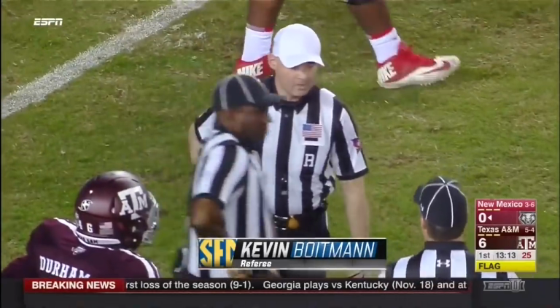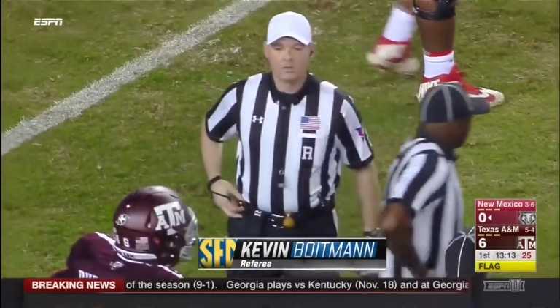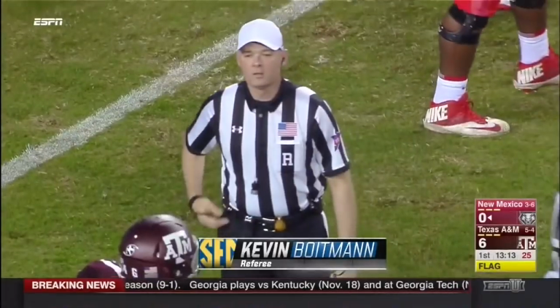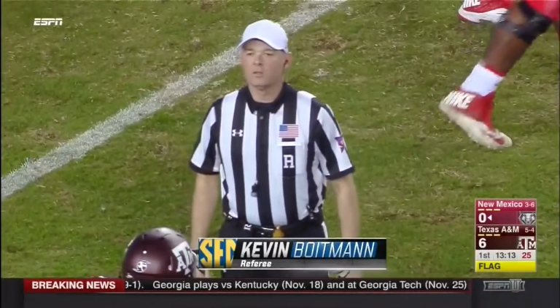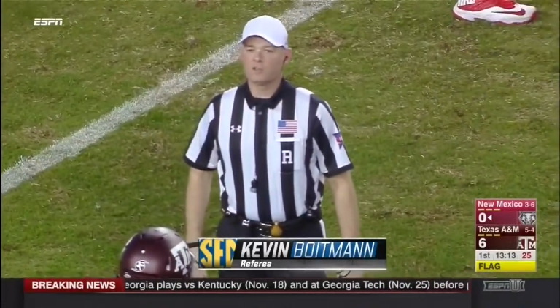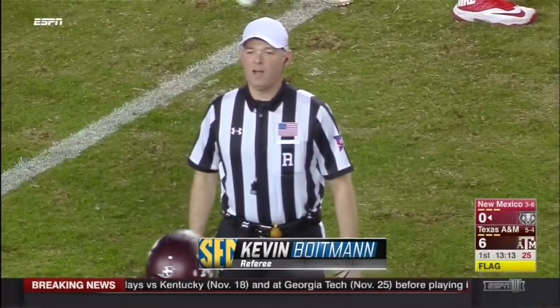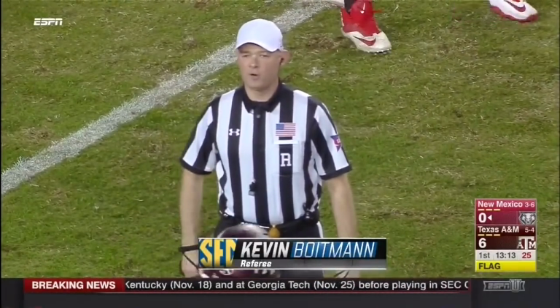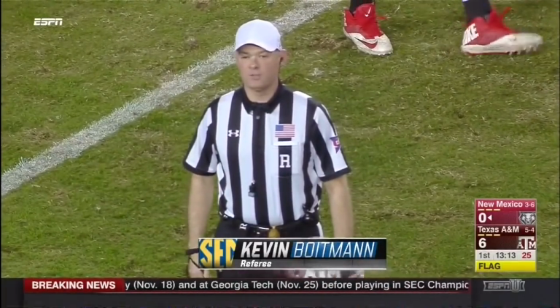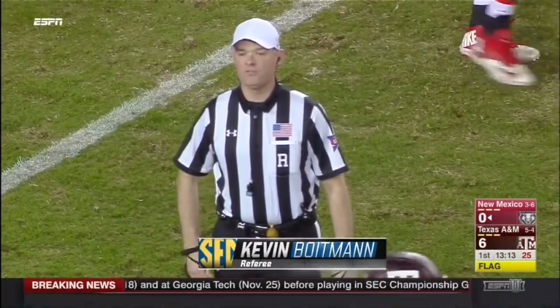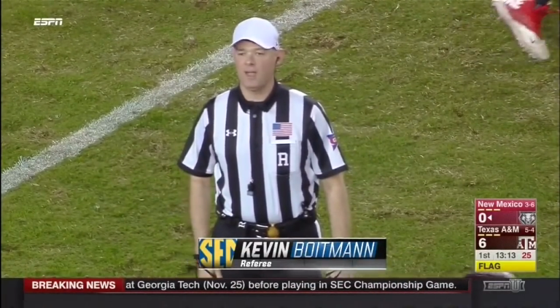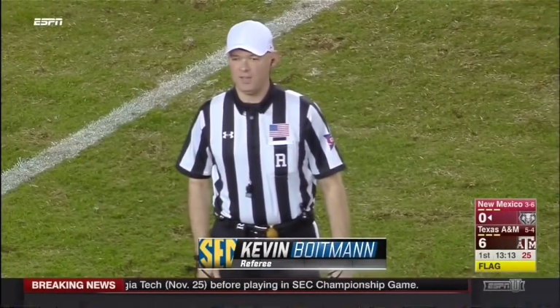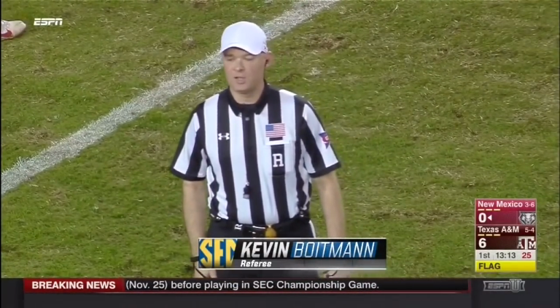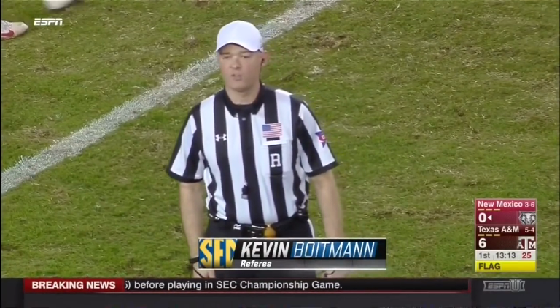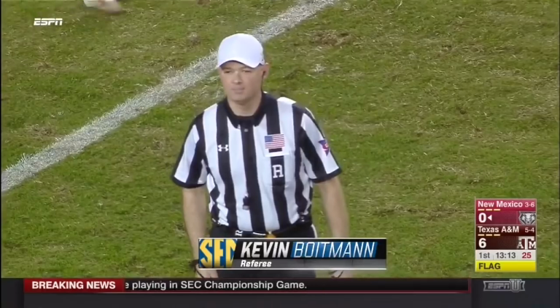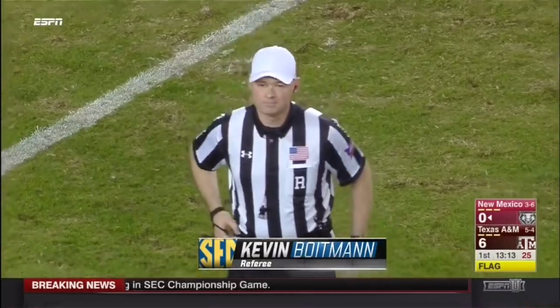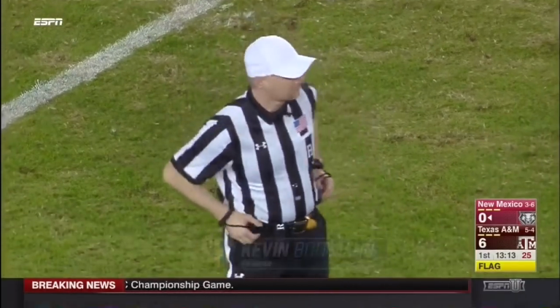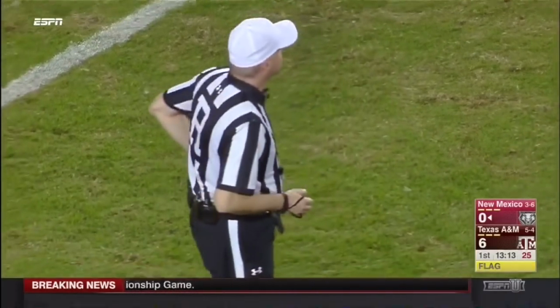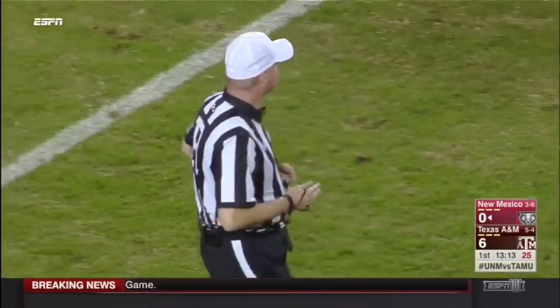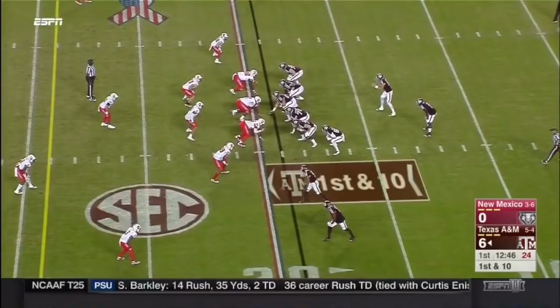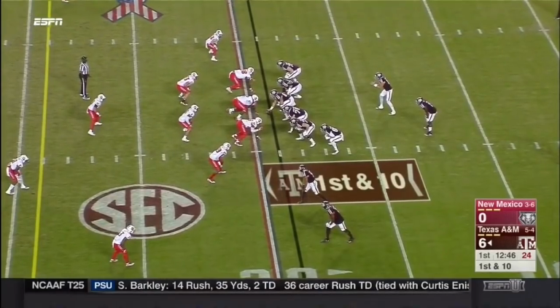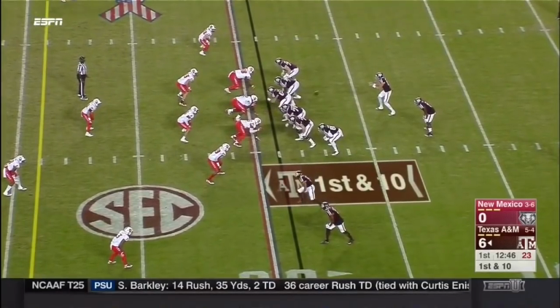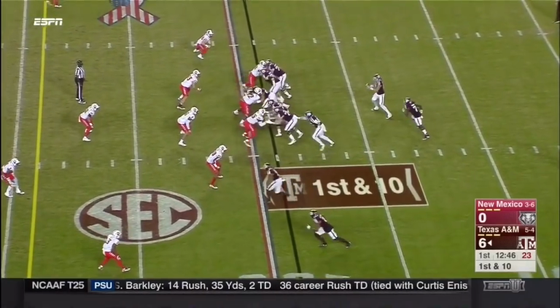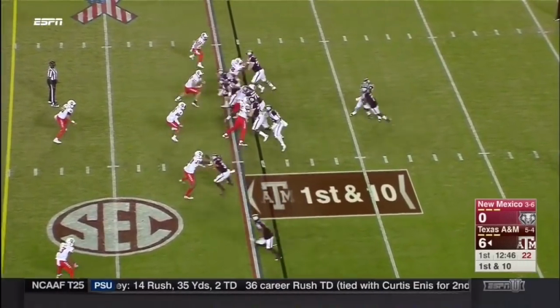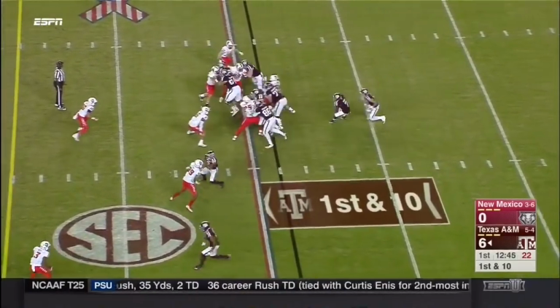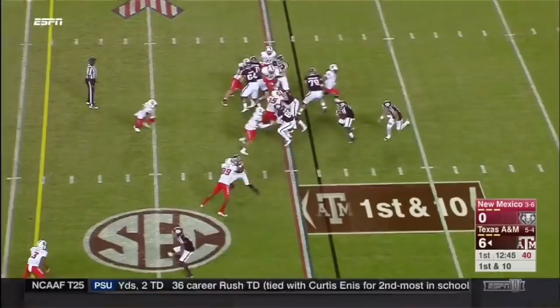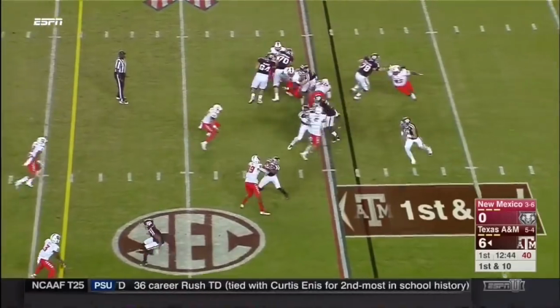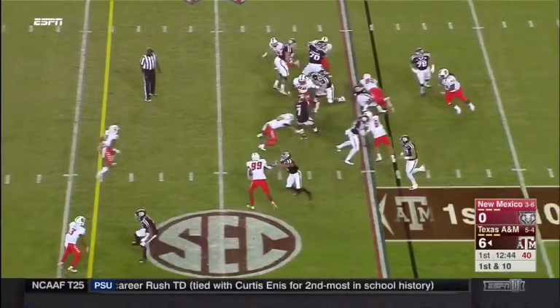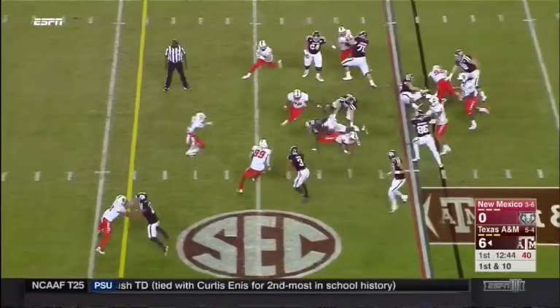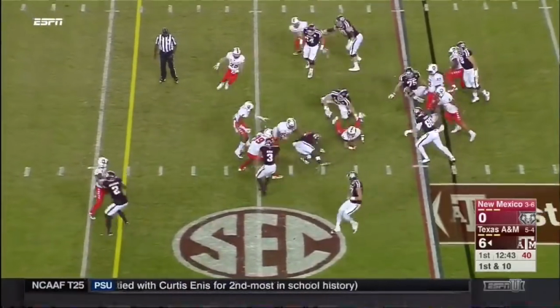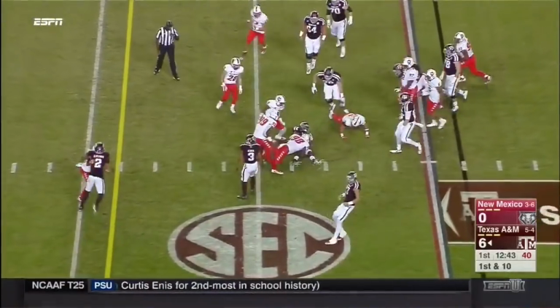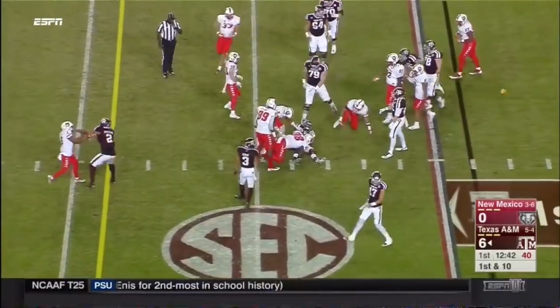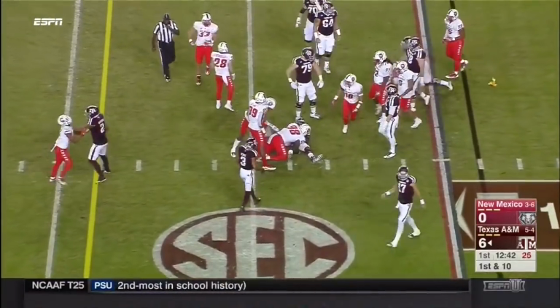Jordan stopped at the 30-yard line. There is no personal foul for hands to the face. It will be fourth down. The second series for Texas A&M offensively — good start on the opening series: two plays and a touchdown.